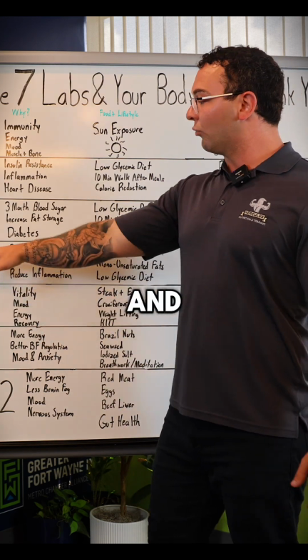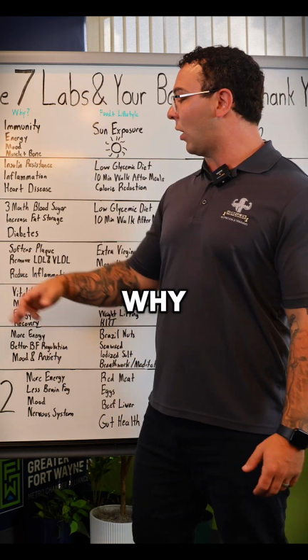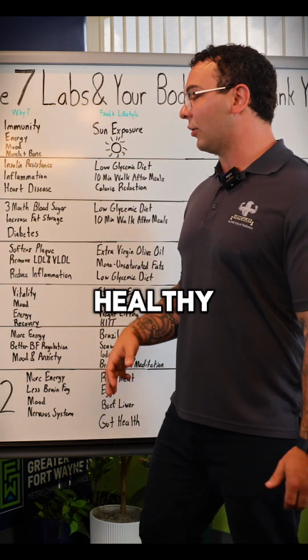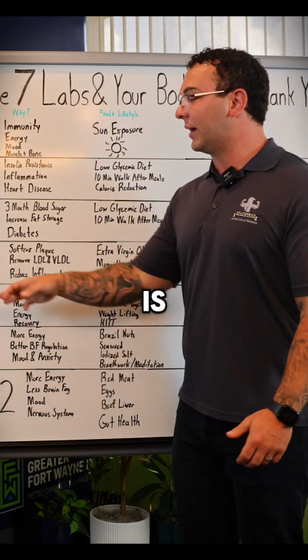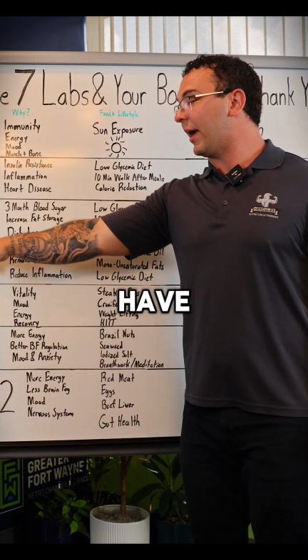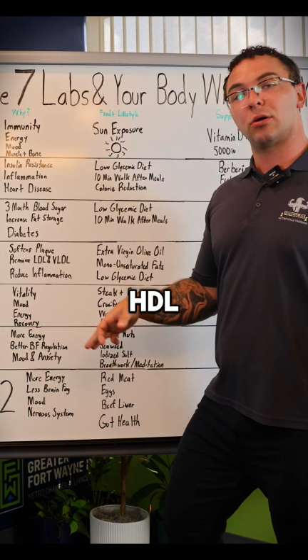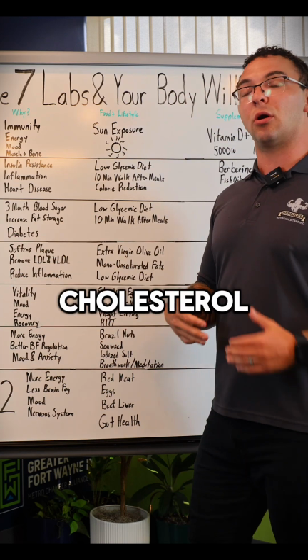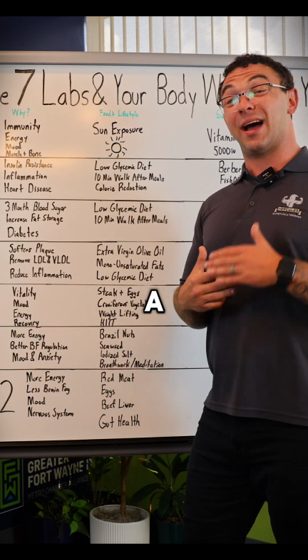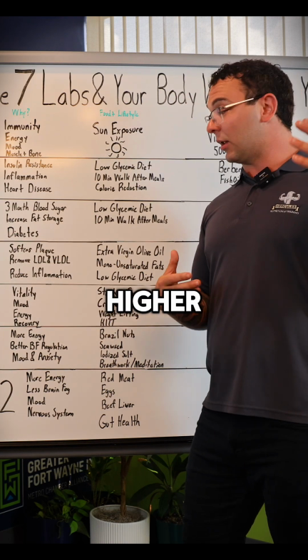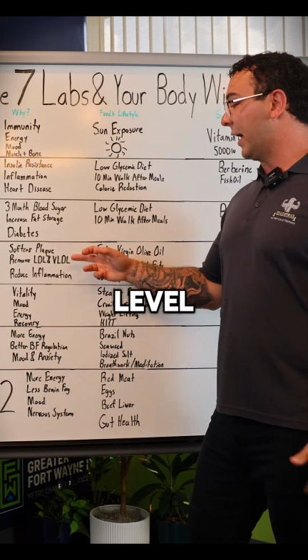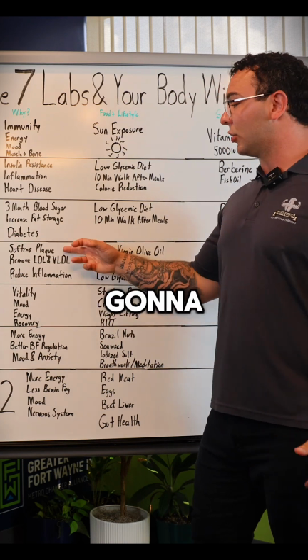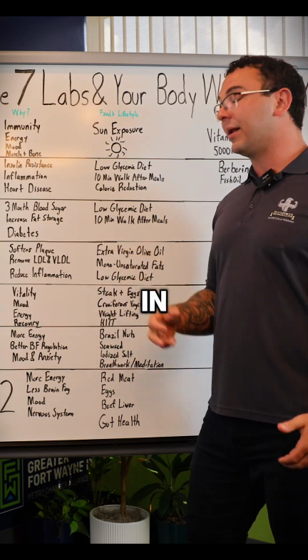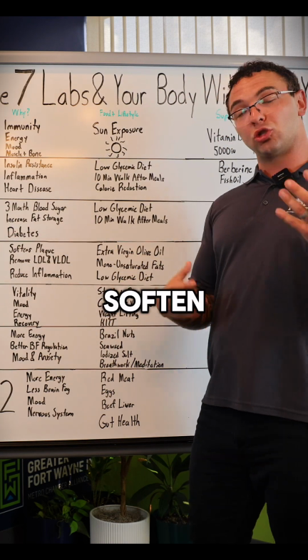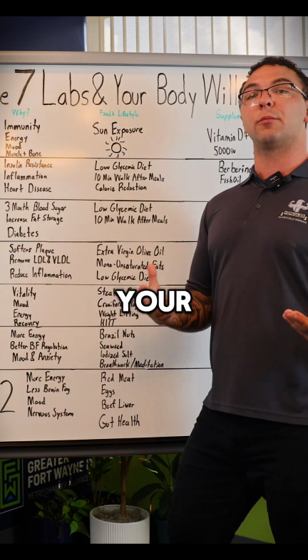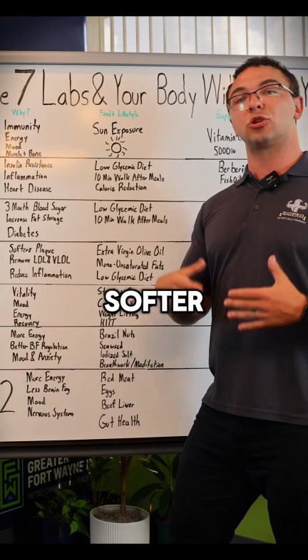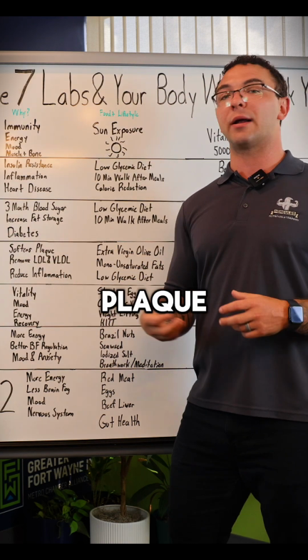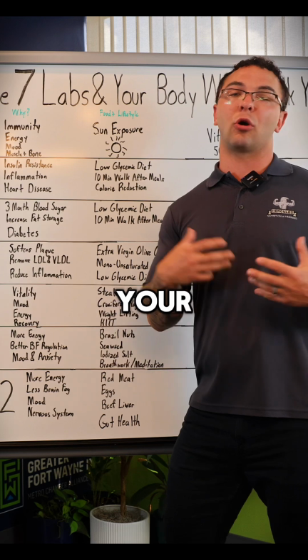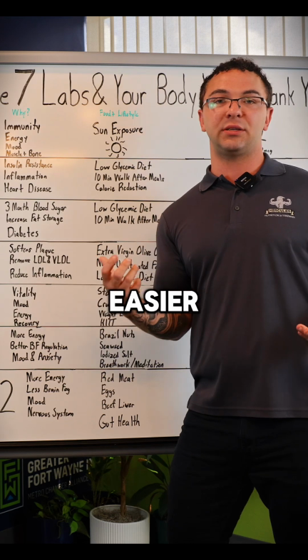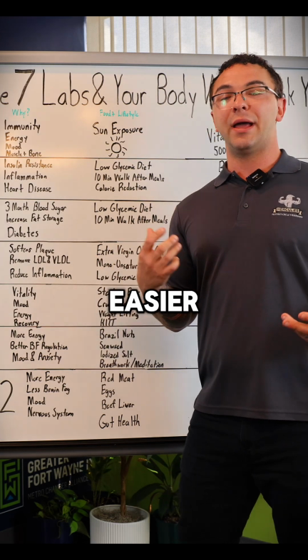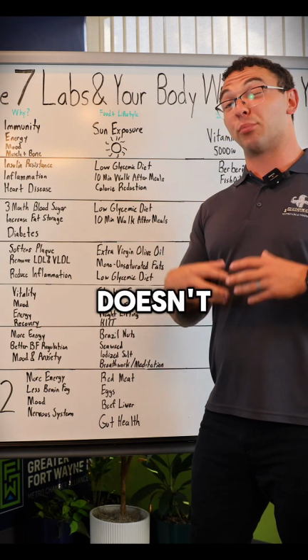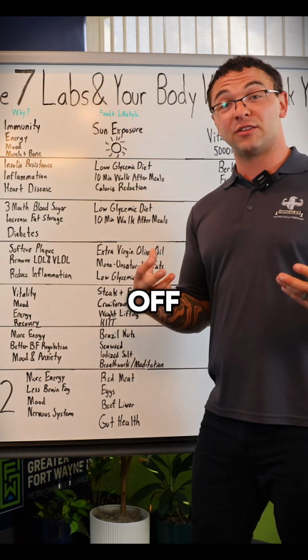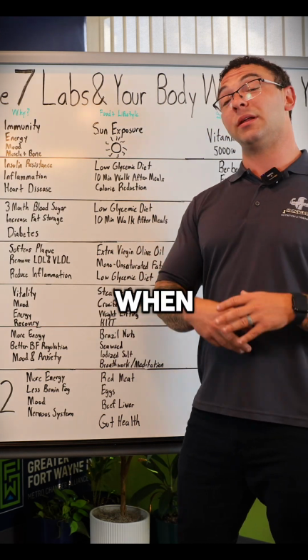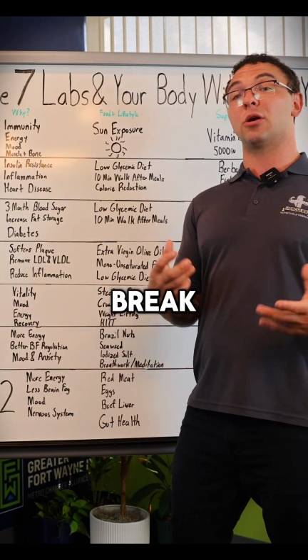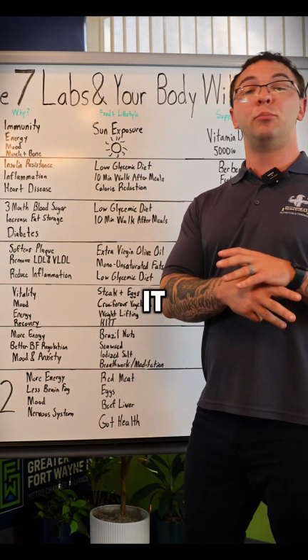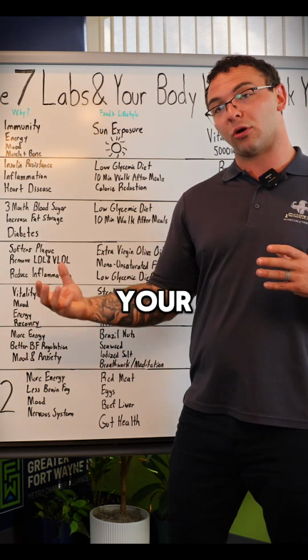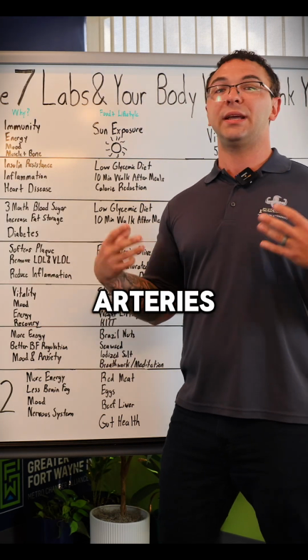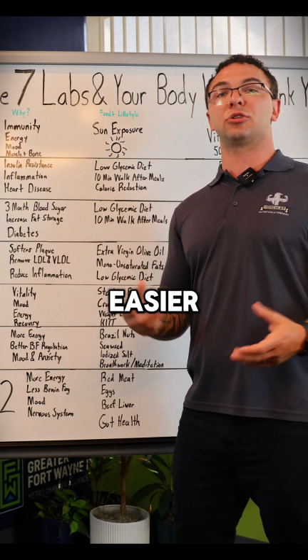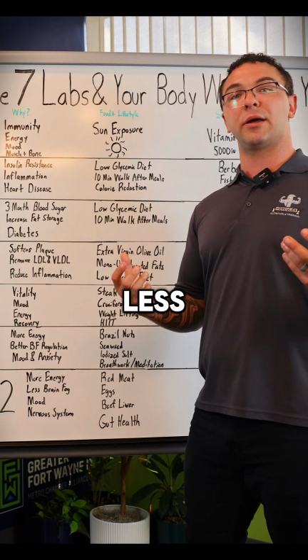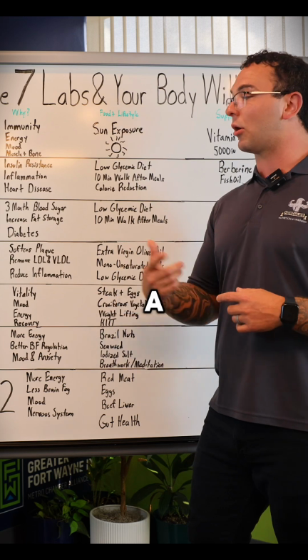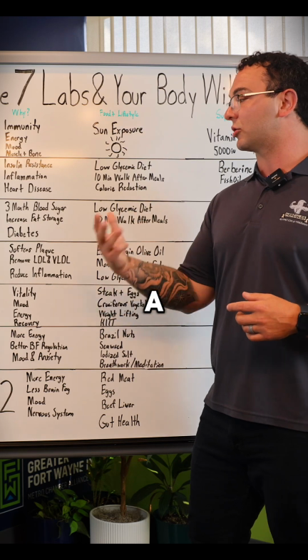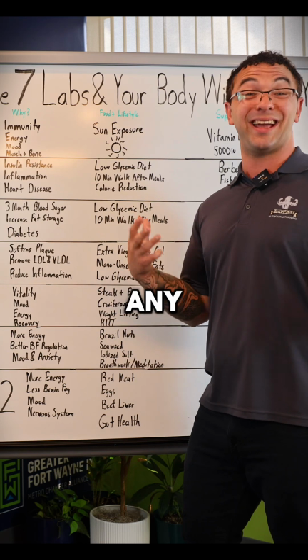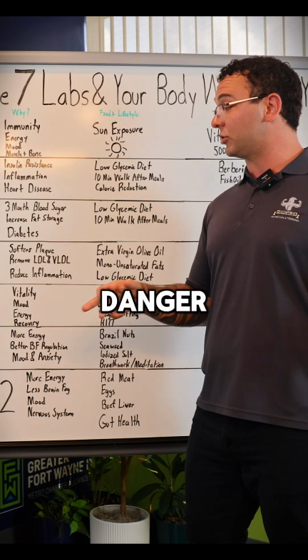Why it's healthy is when you have HDL cholesterol at a higher level, it's going to go in and soften your plaque. Softer plaque moves through your arteries easier — it doesn't break off as much. And when it does break off, it moves through your arteries easier, so you're less likely to have a heart attack, stroke, or any danger.